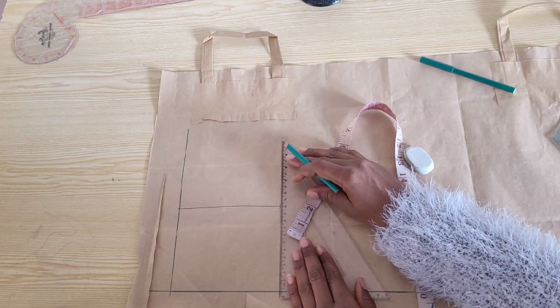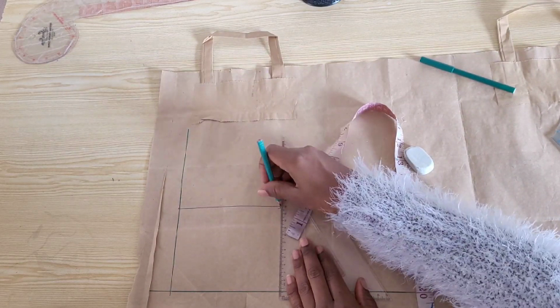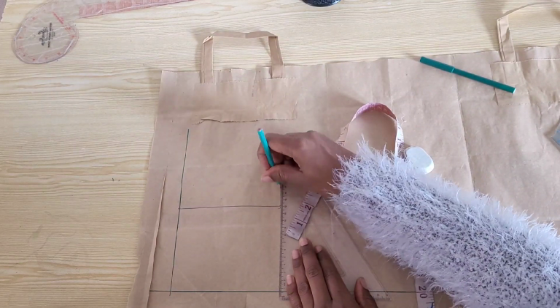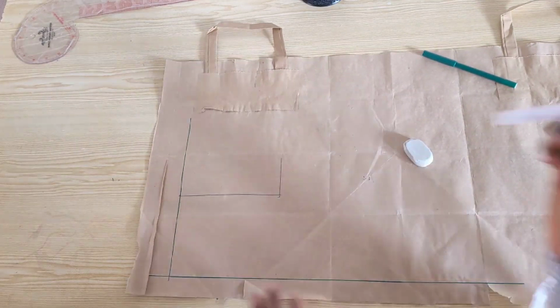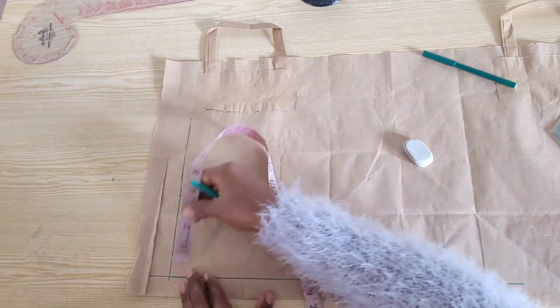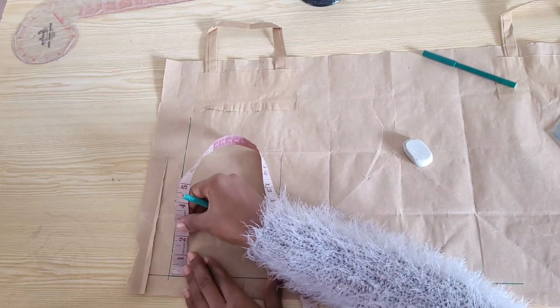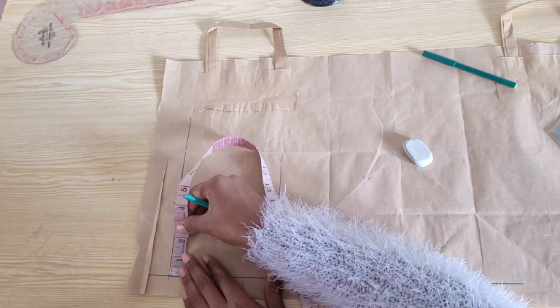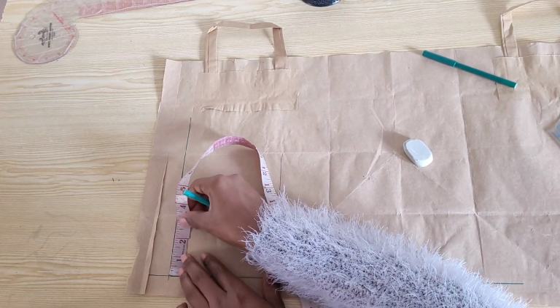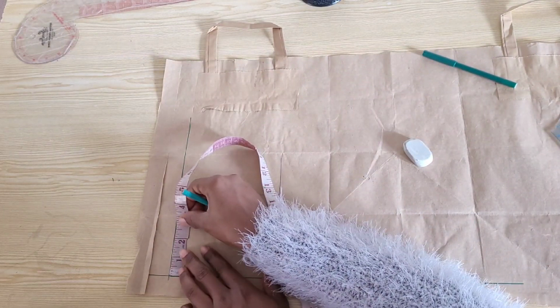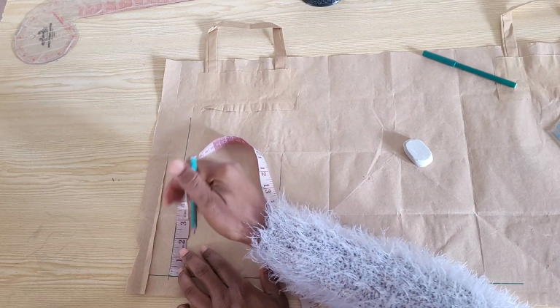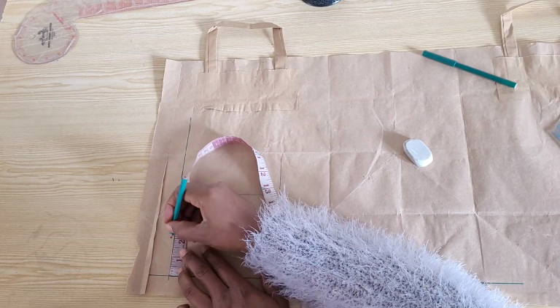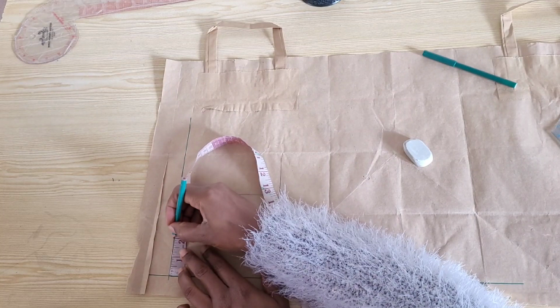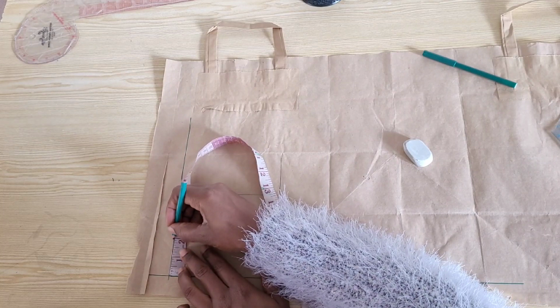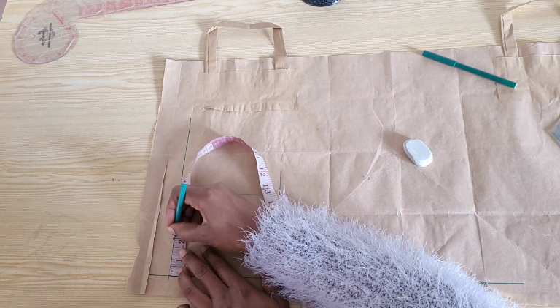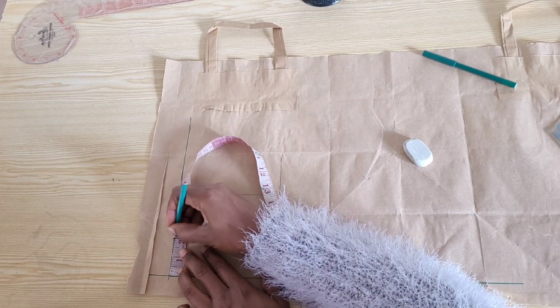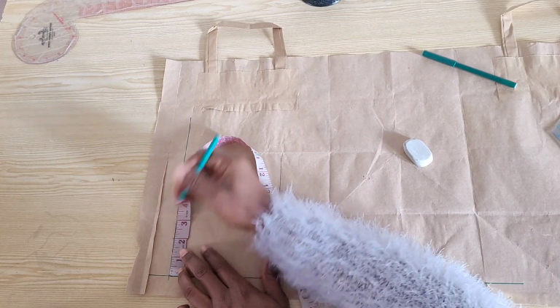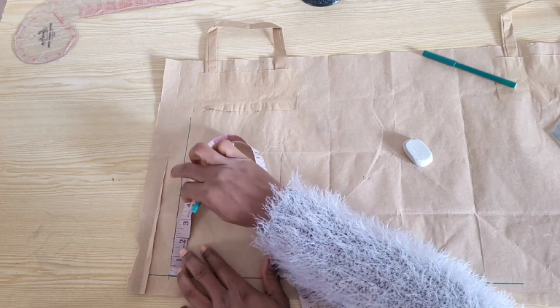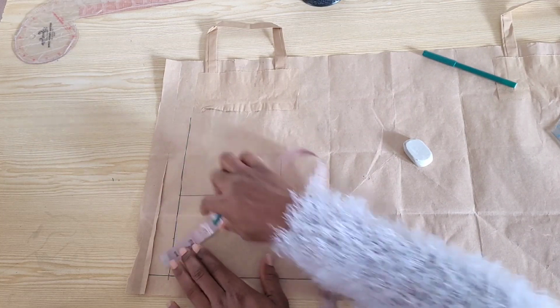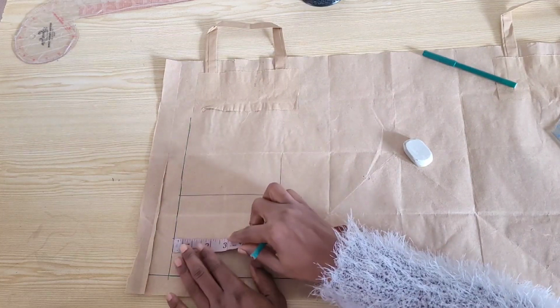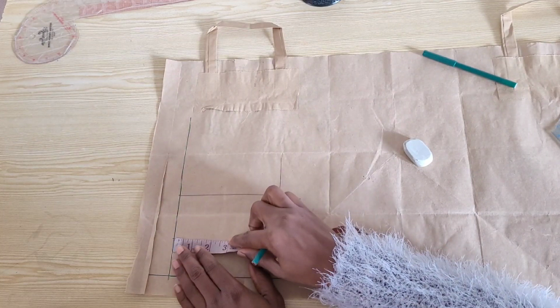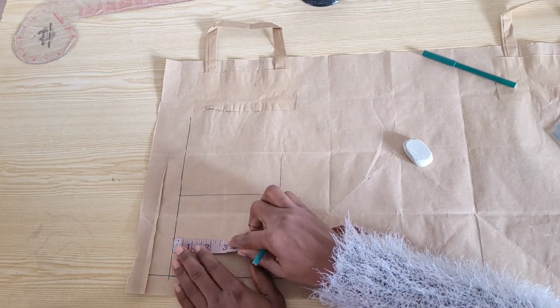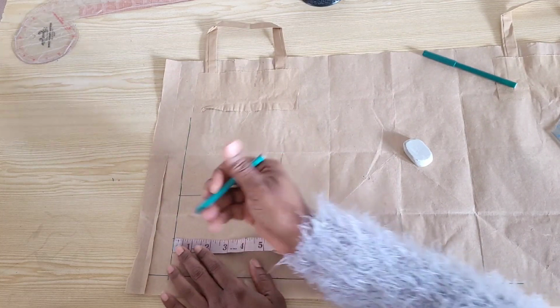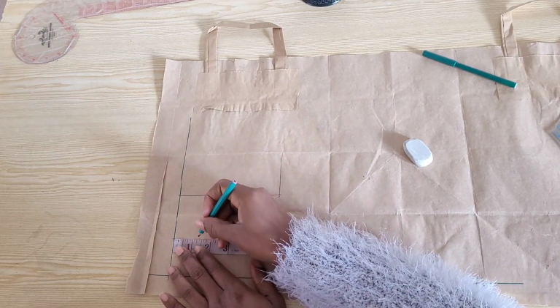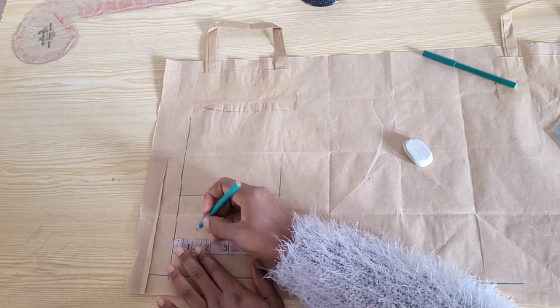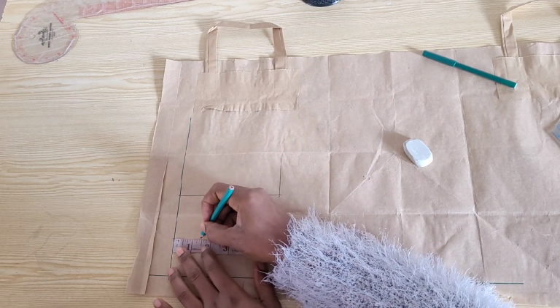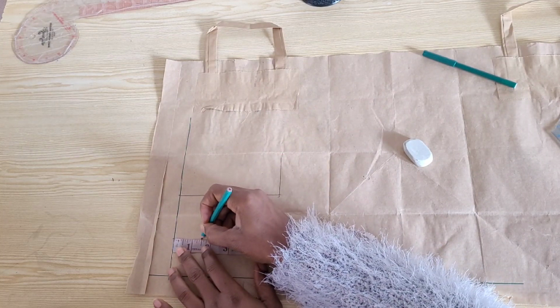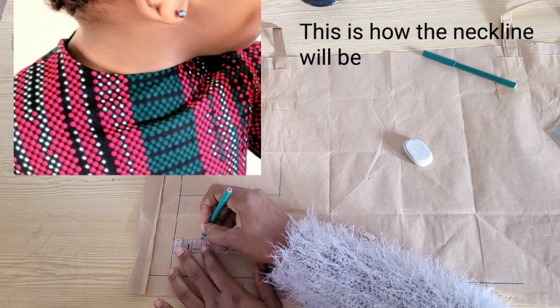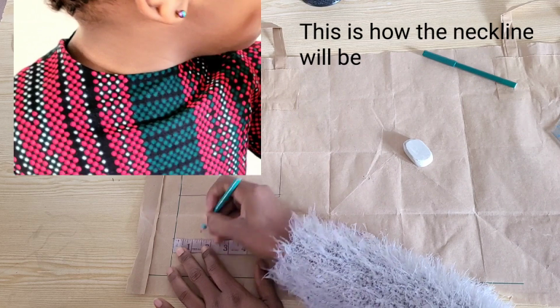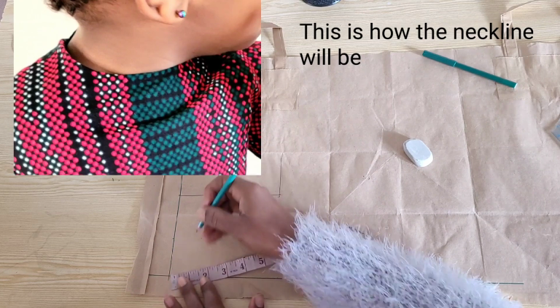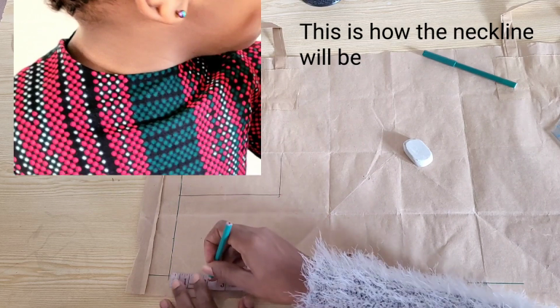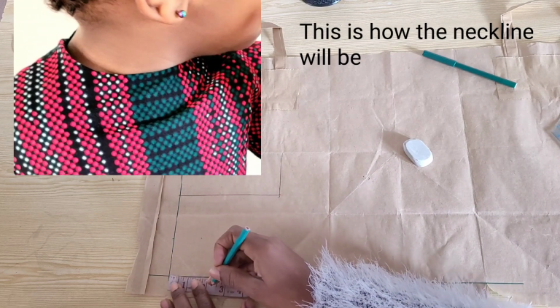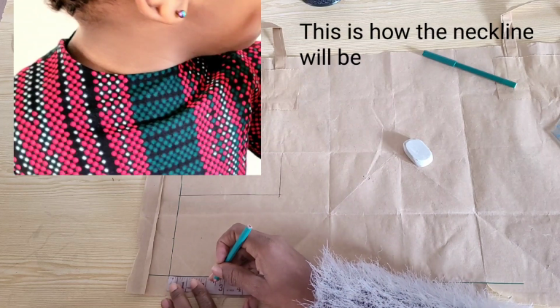With my tape placed on the shoulder line, I went out two inches for the neck width and came down one and a half inches for the neck depth, and I connected these points.